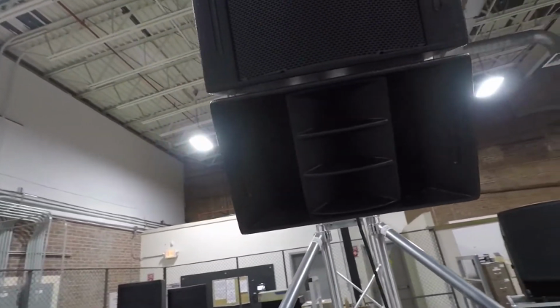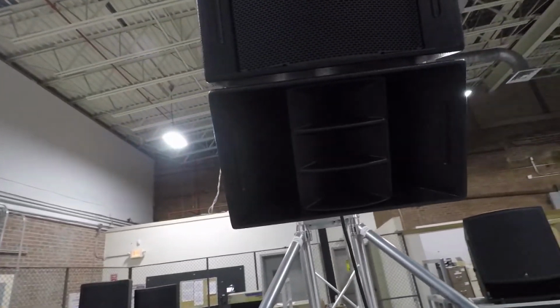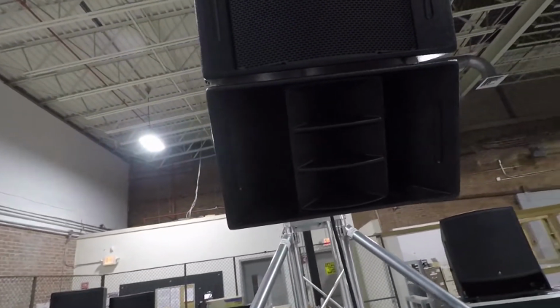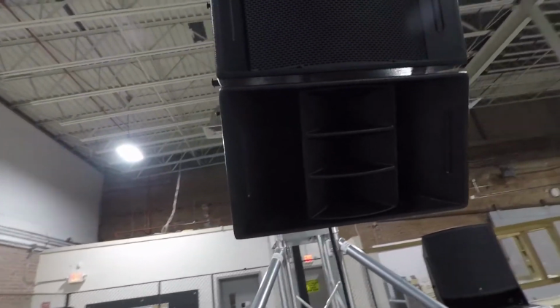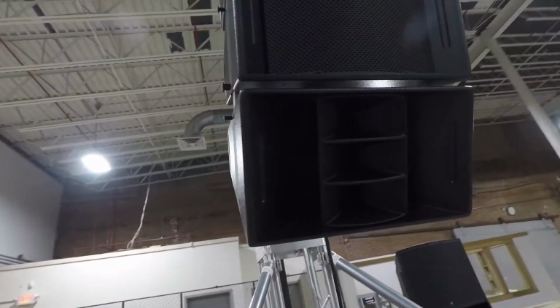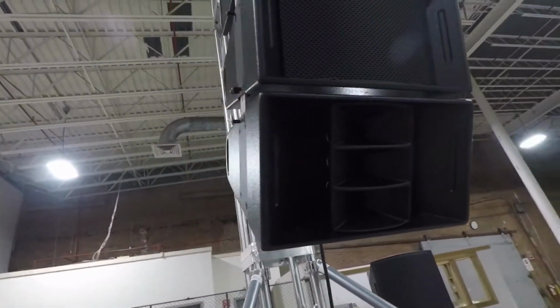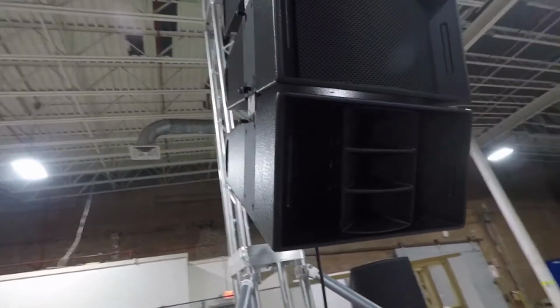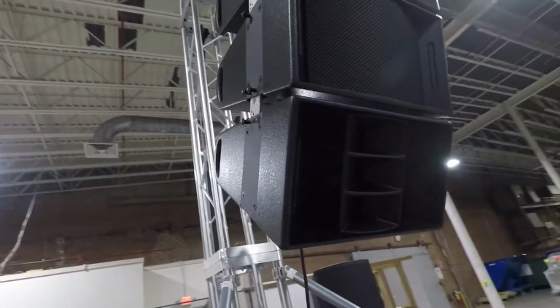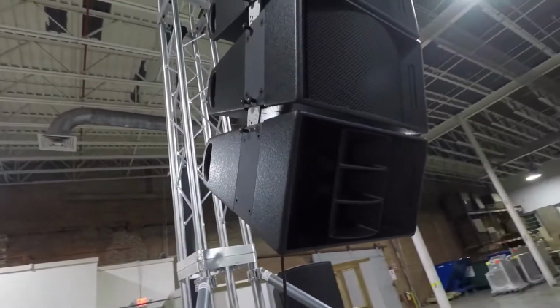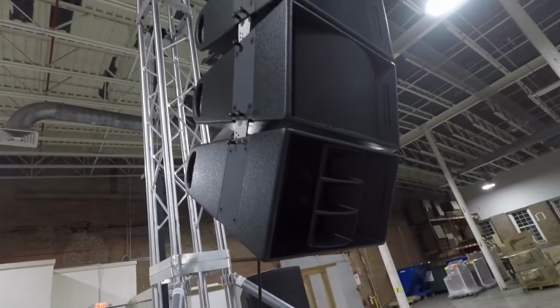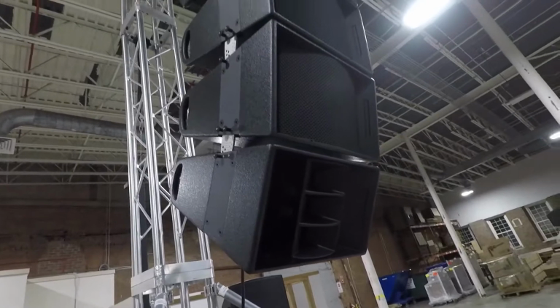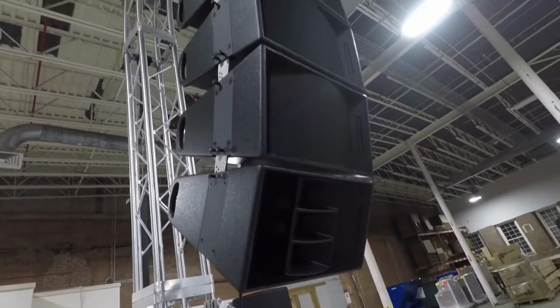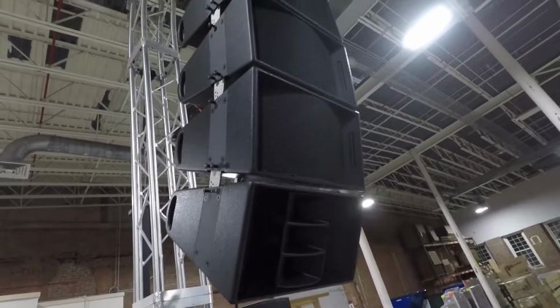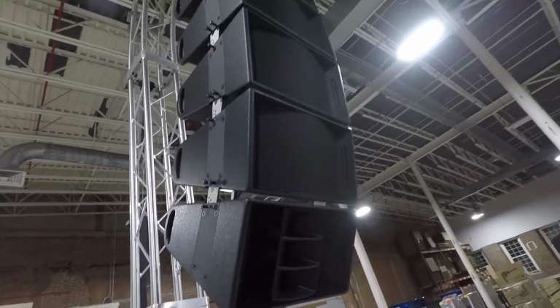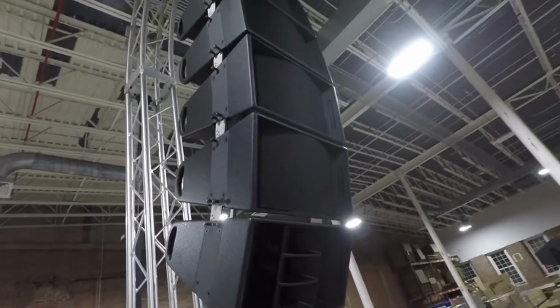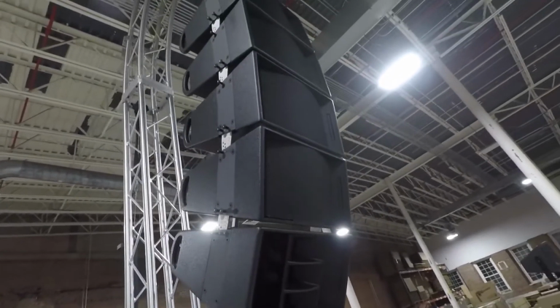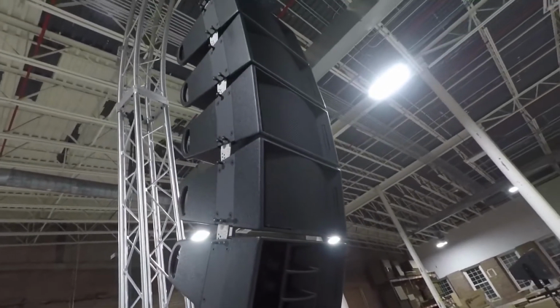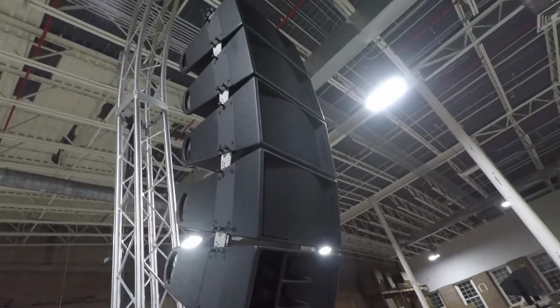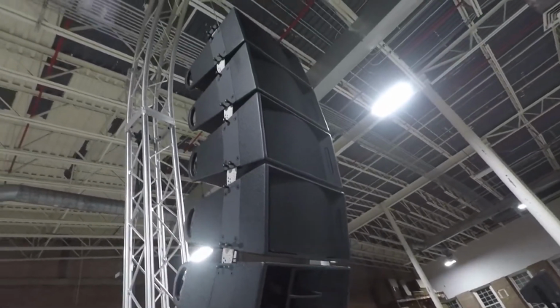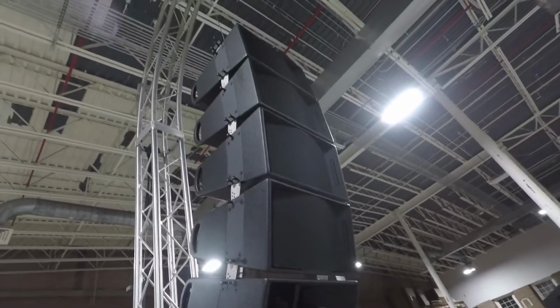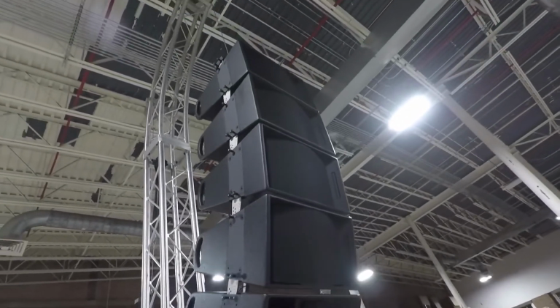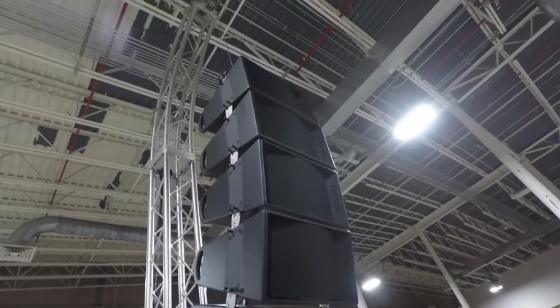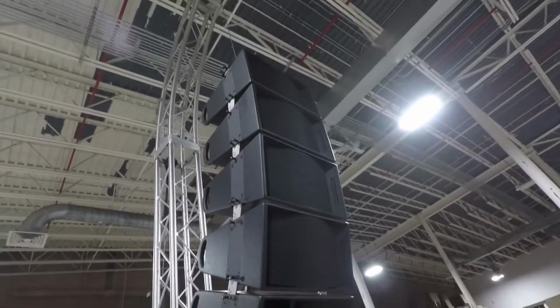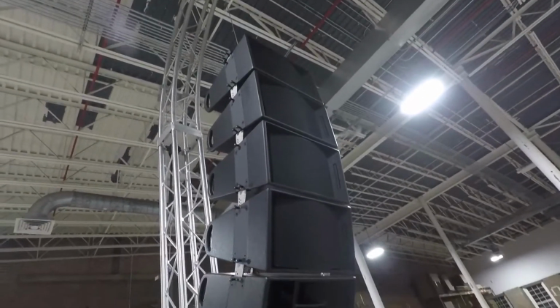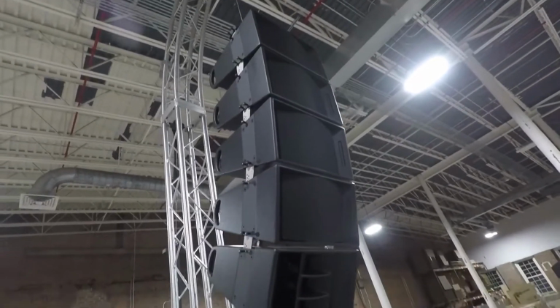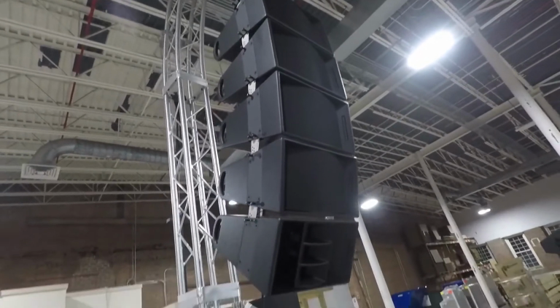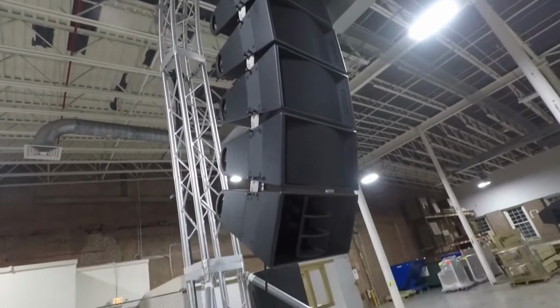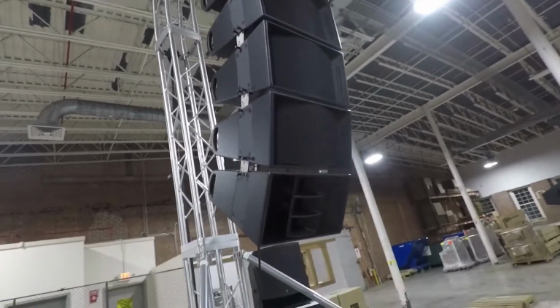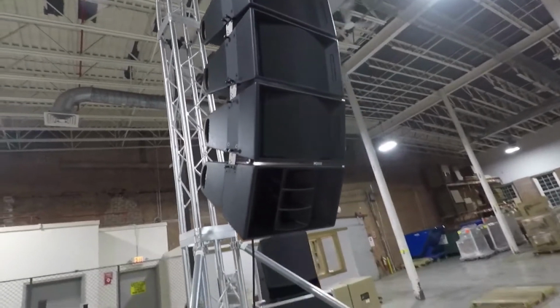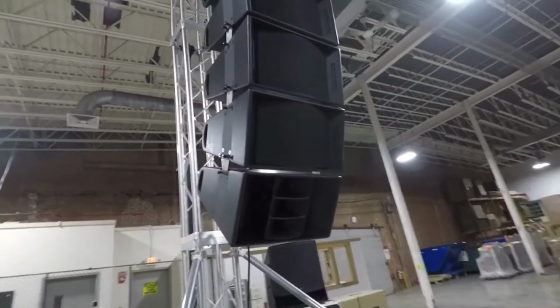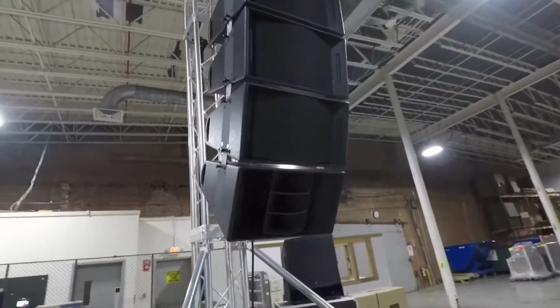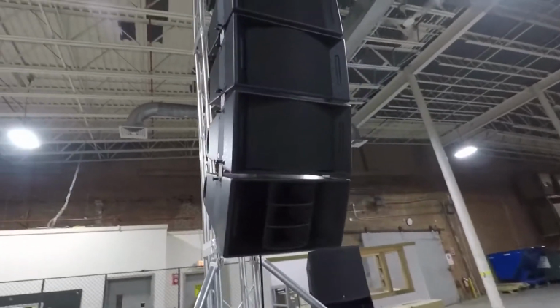The pattern on each module is a 90 by 20. The 20-degree vertical is relatively wide for a line array, allowing for fewer boxes to be used for the J part of the array.